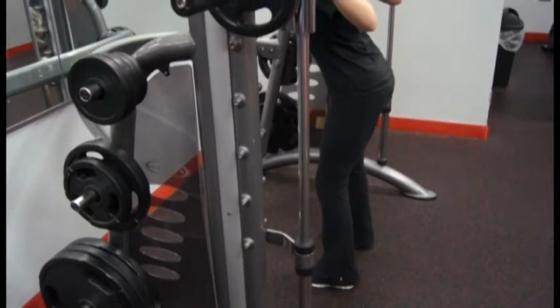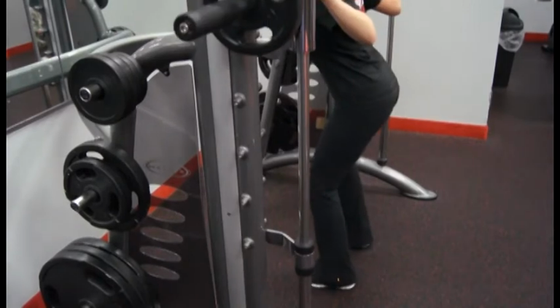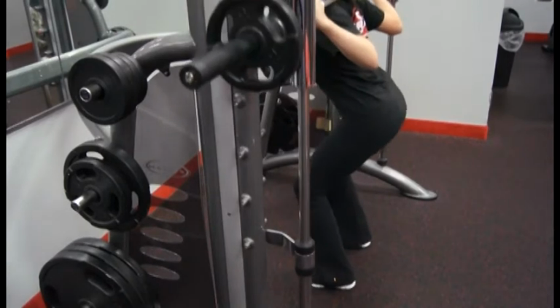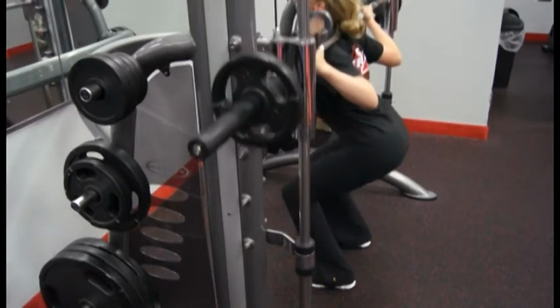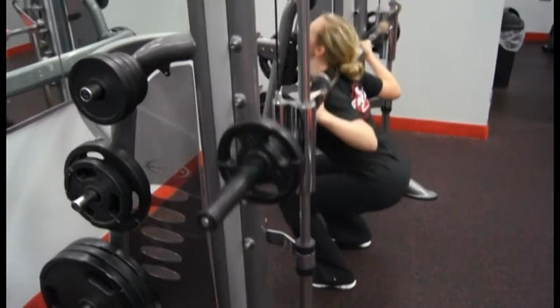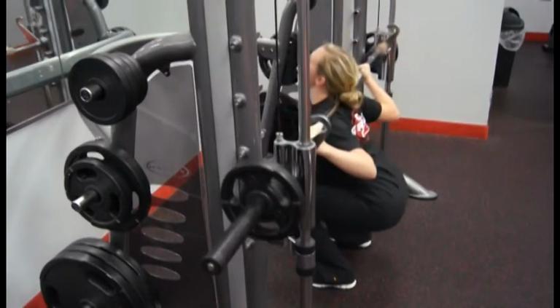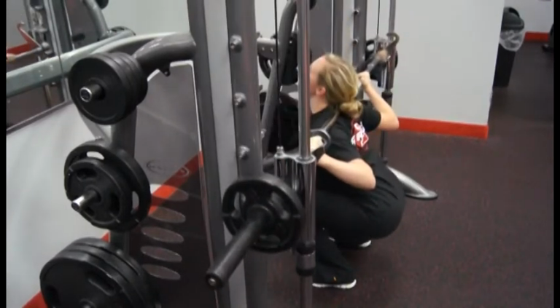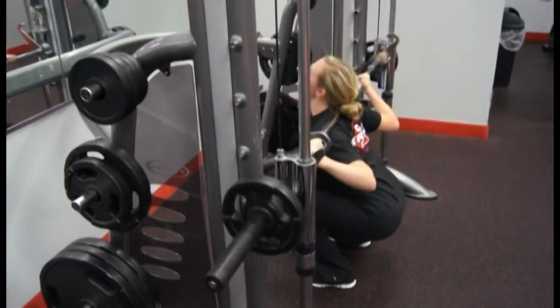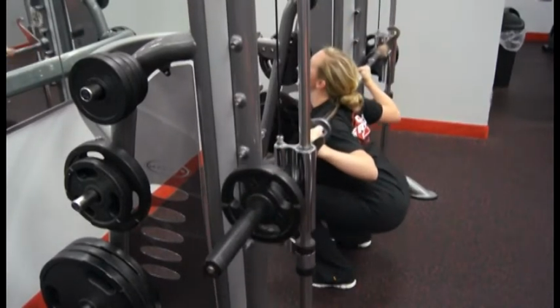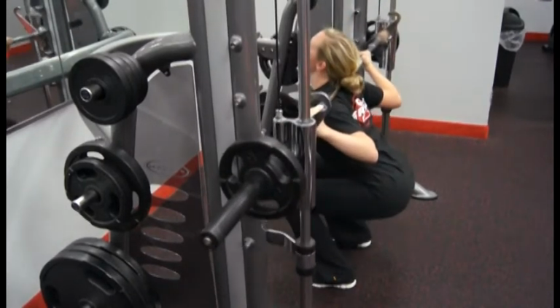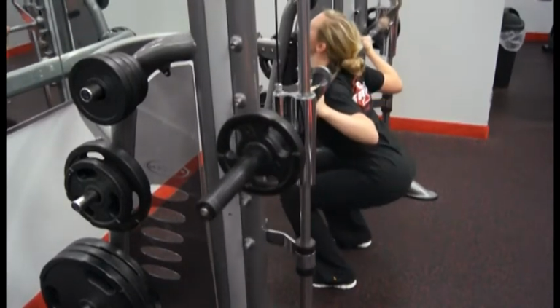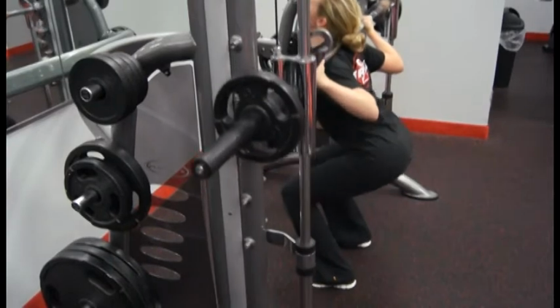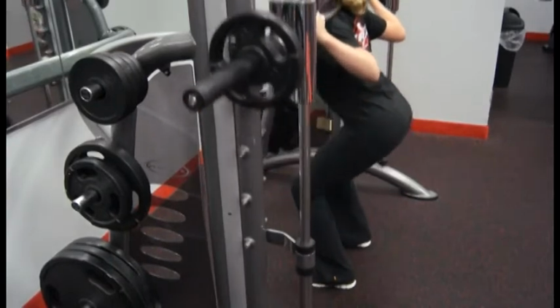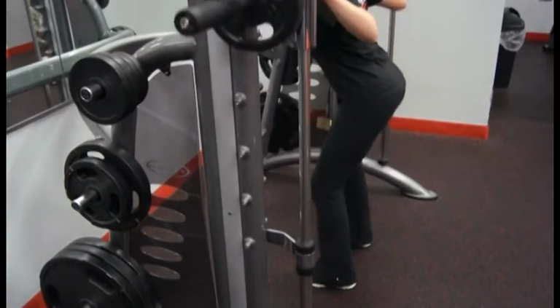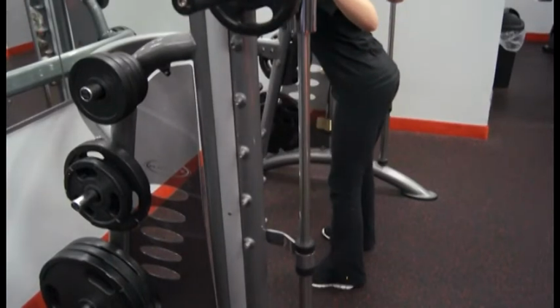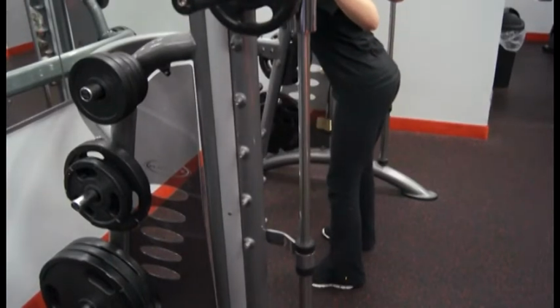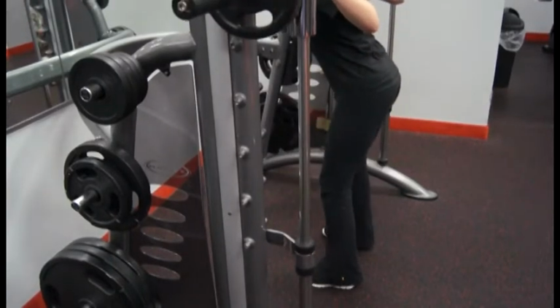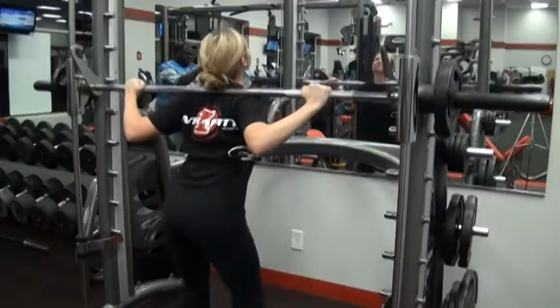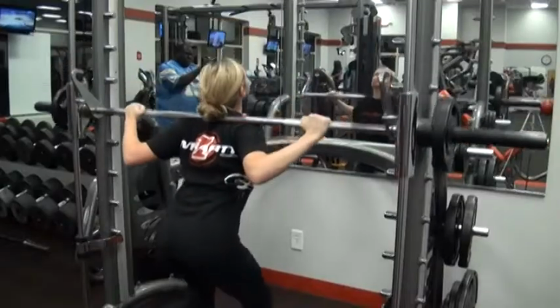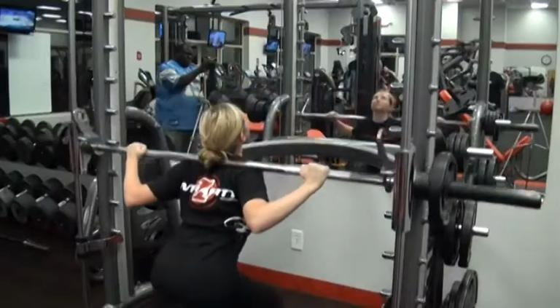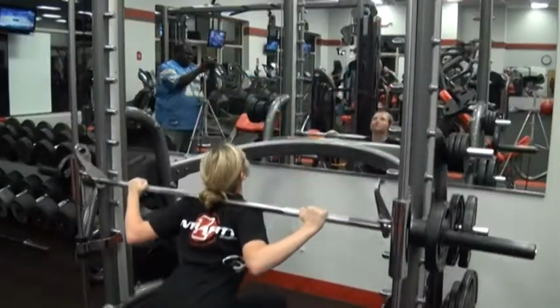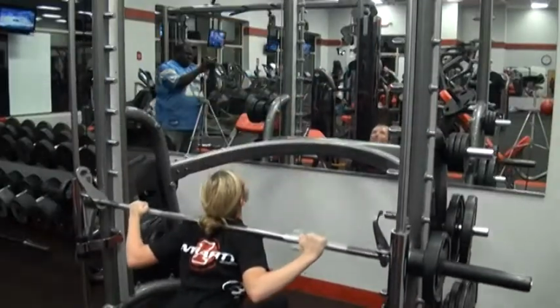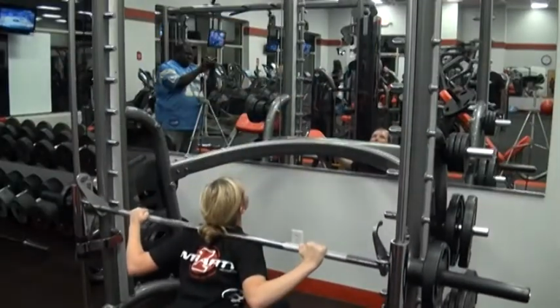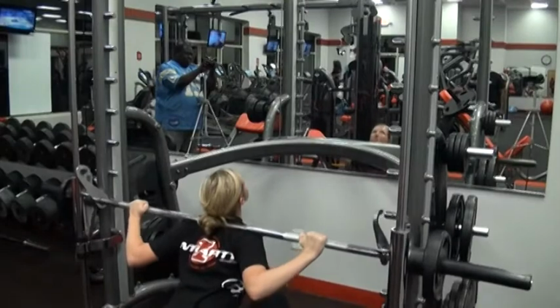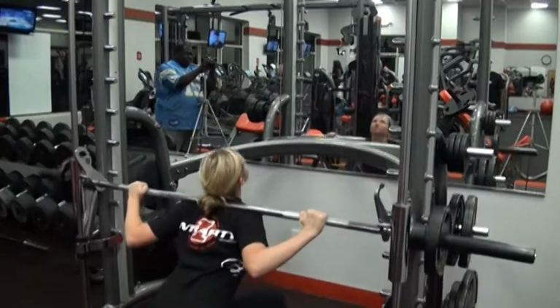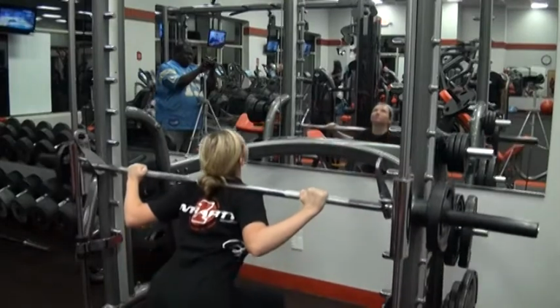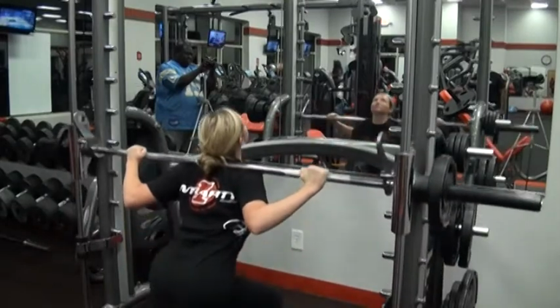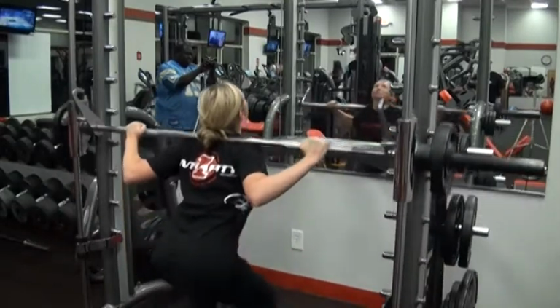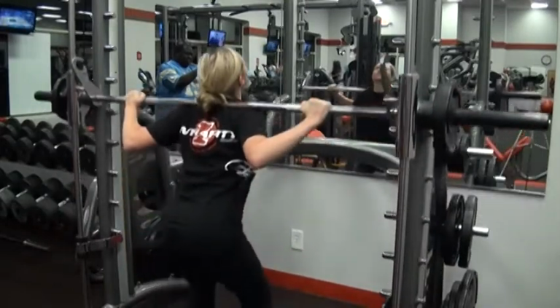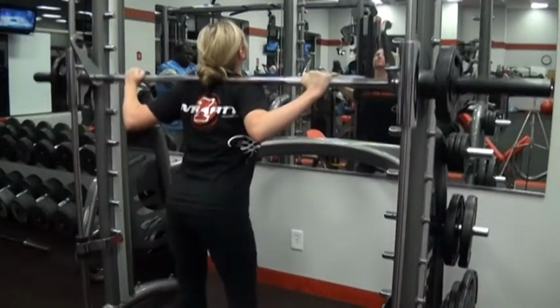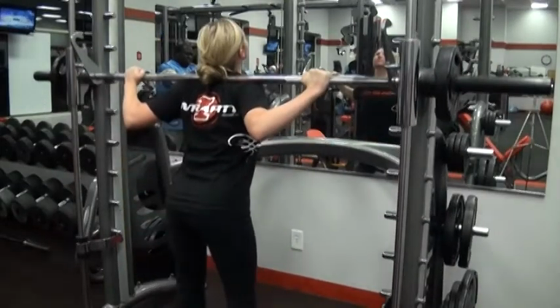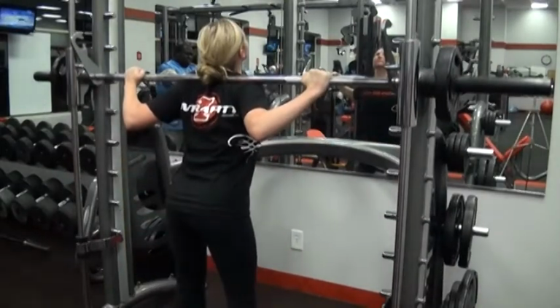She holds the contraction all the way down to the floor, squeezing all the way back up through the heels, which are the focal point. The bar is located on top of her shoulders — not the neck — on the shoulders.